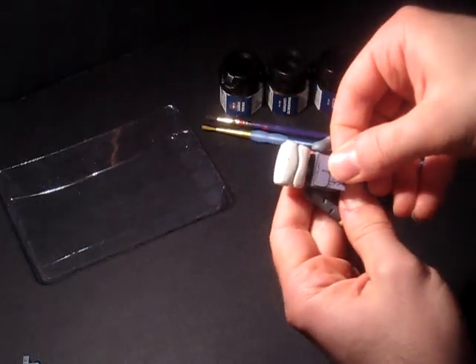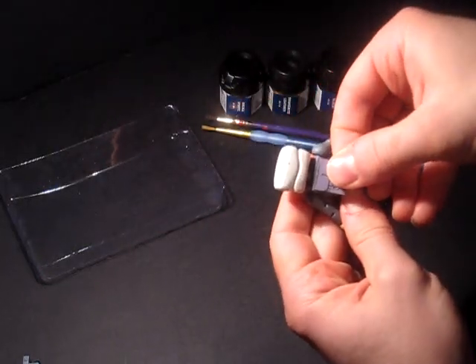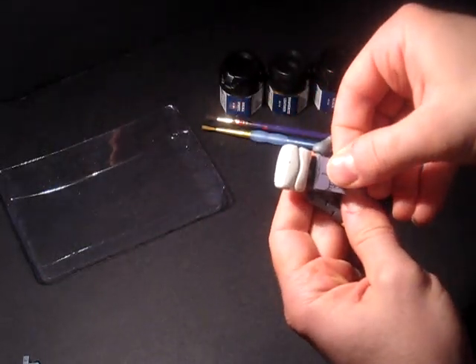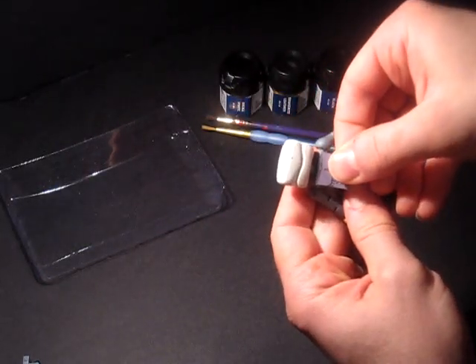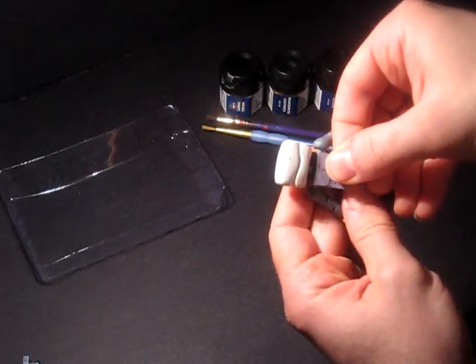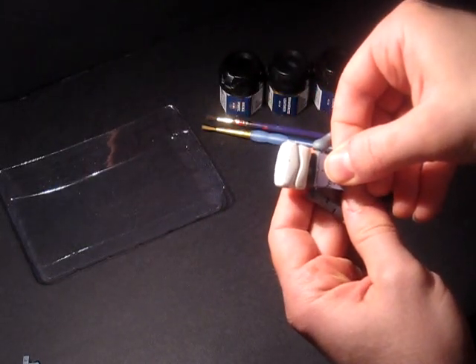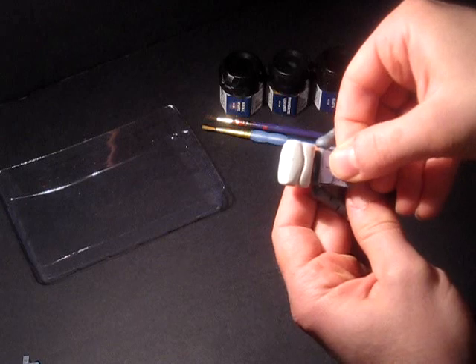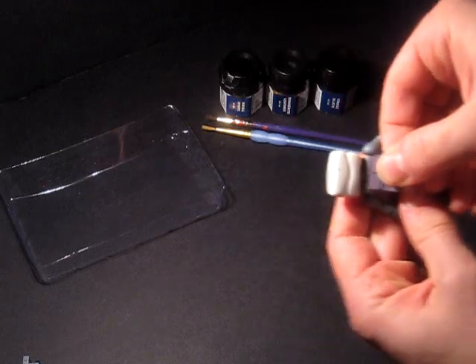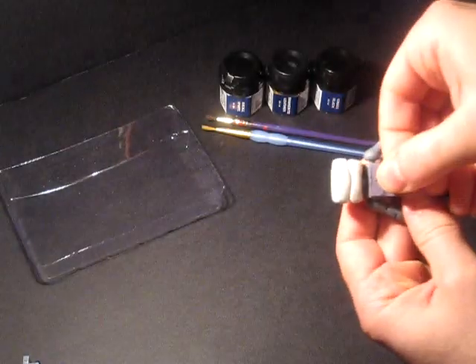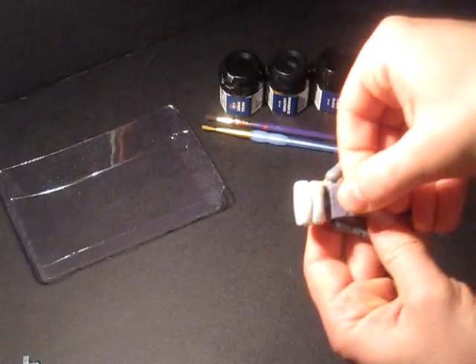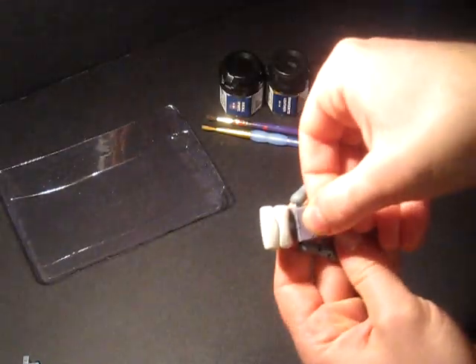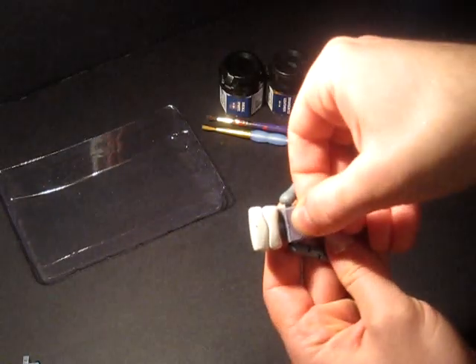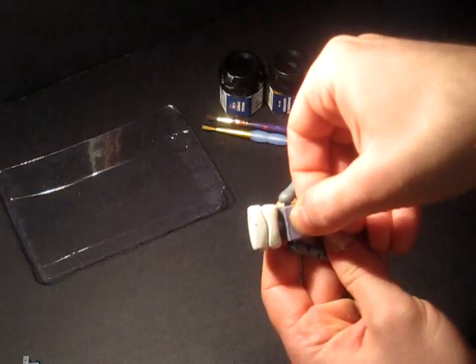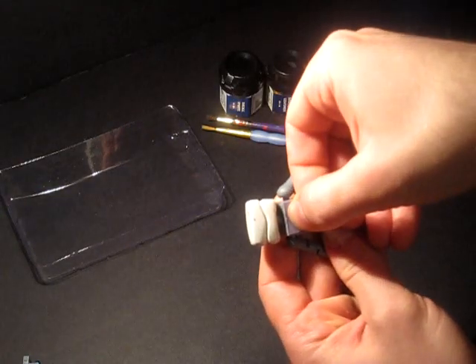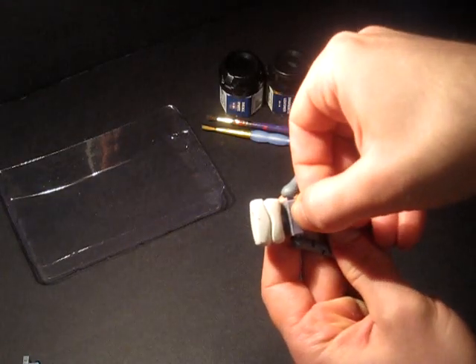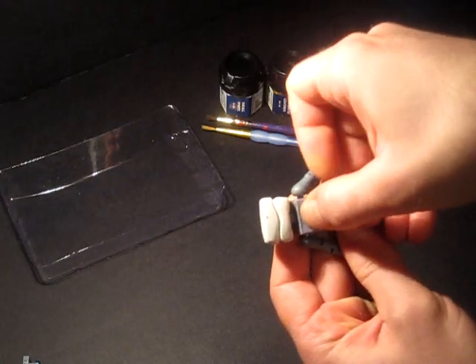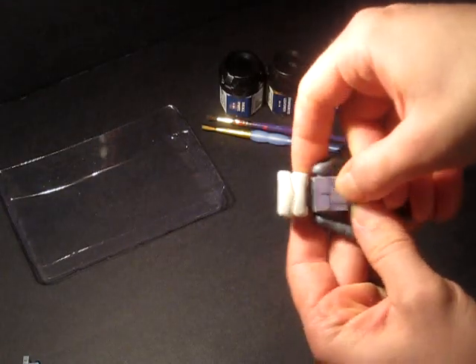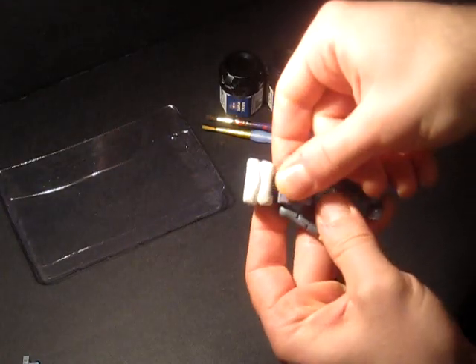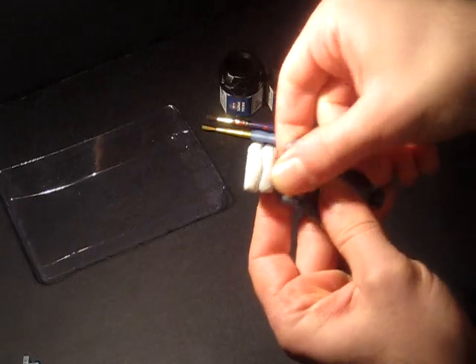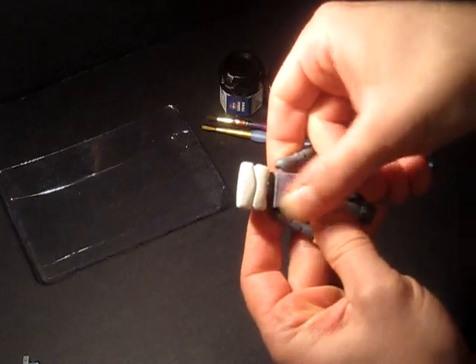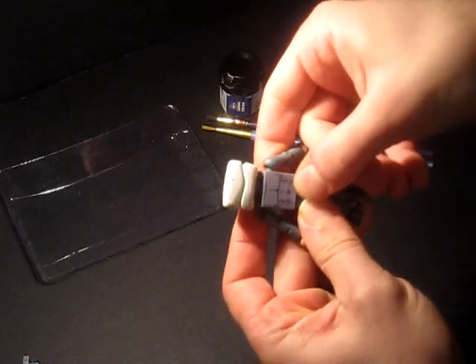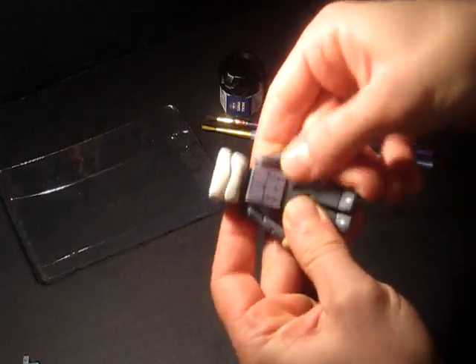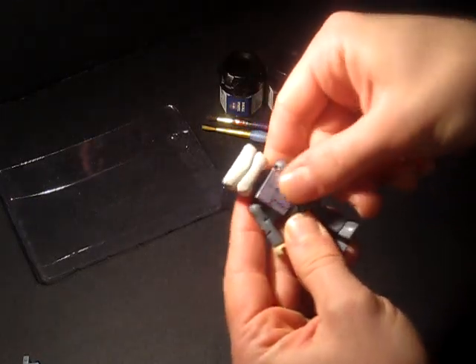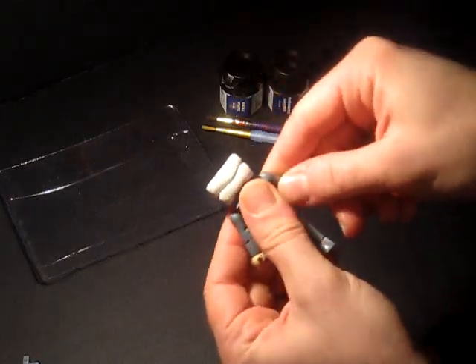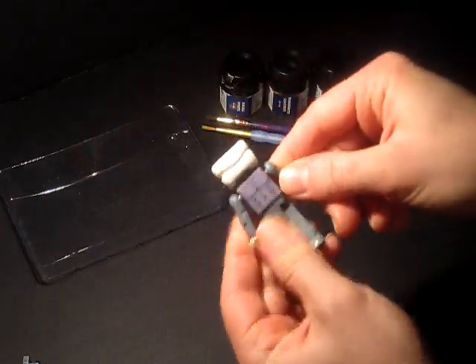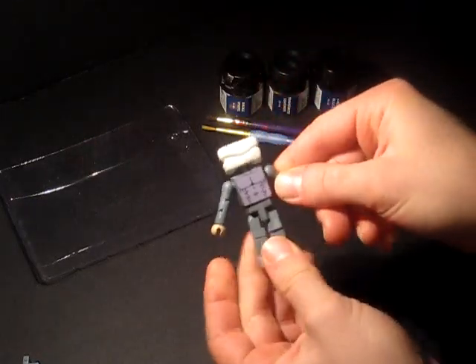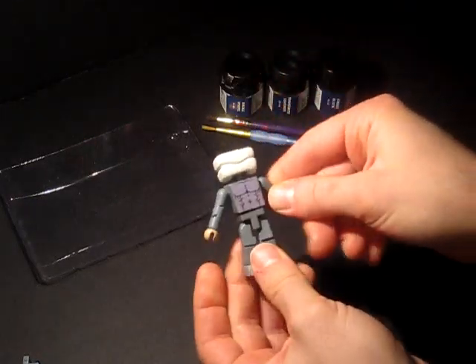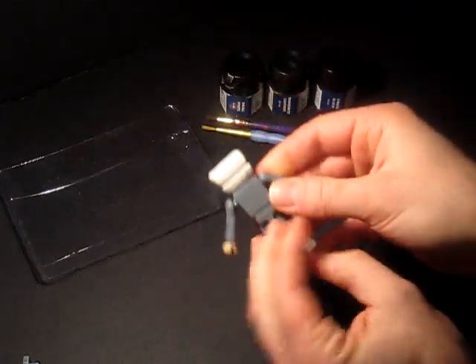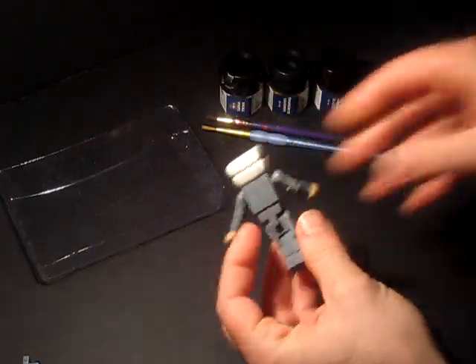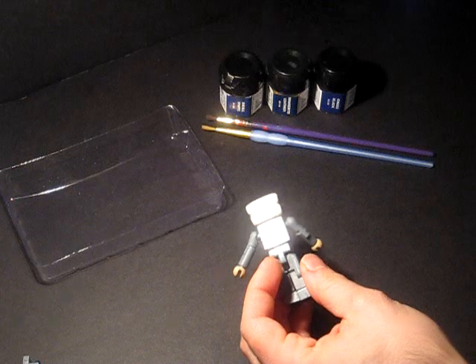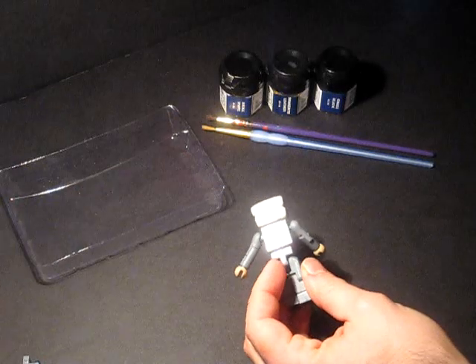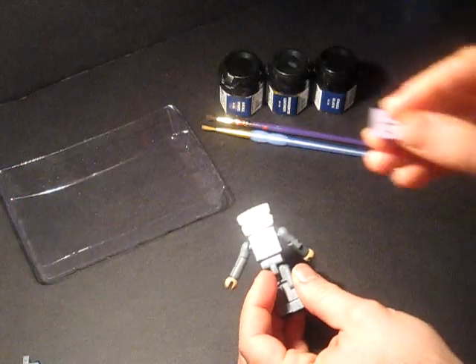I always line up the top of the sticker first, and then I smooth it out. No big deal. Got a back sticker for him too.